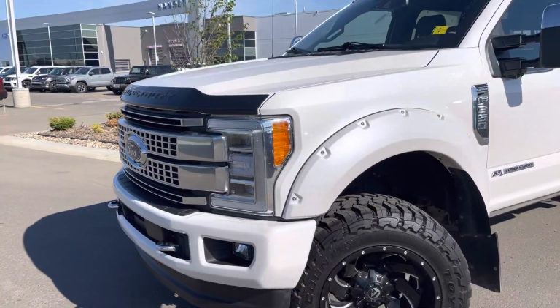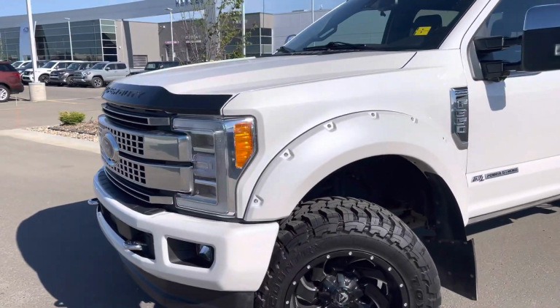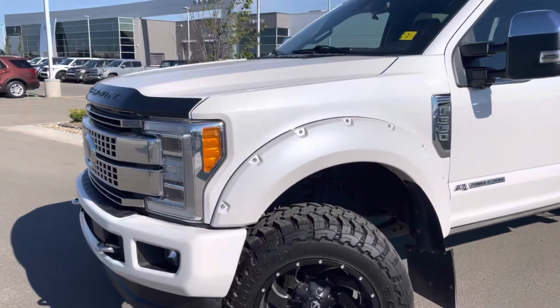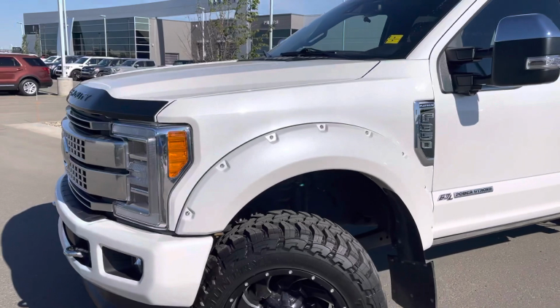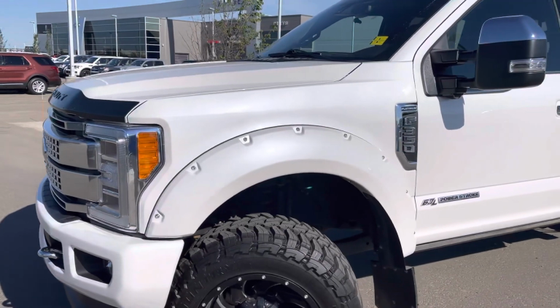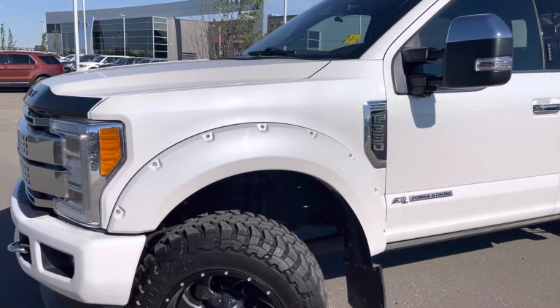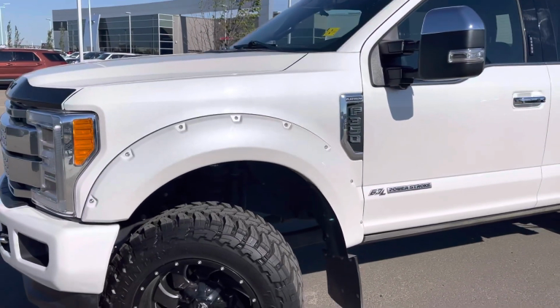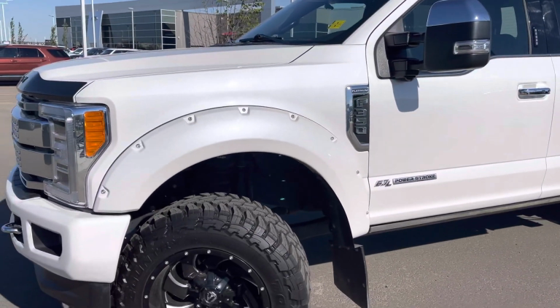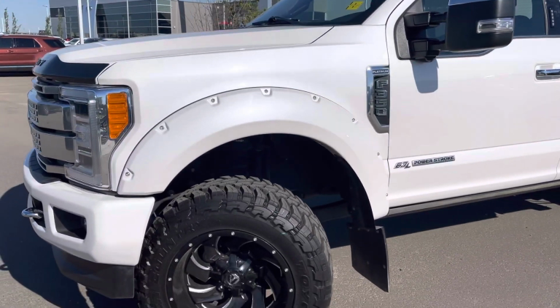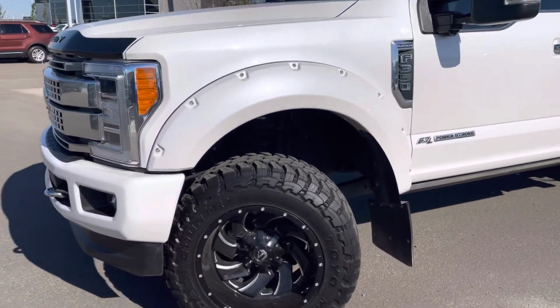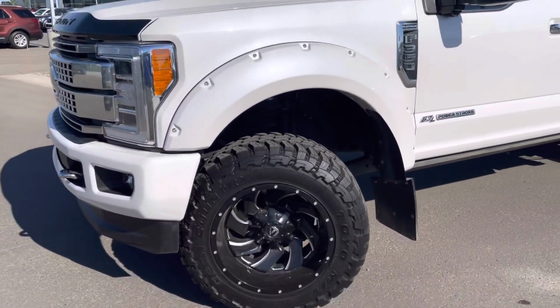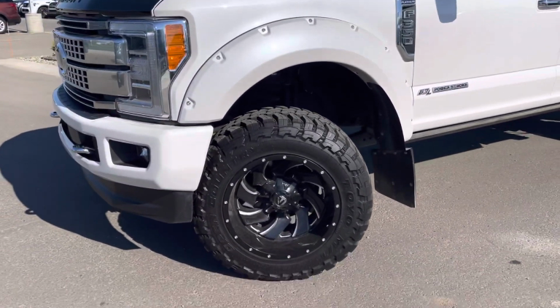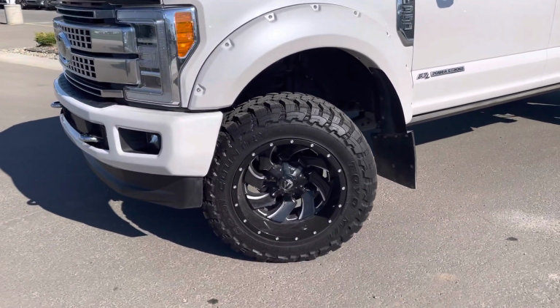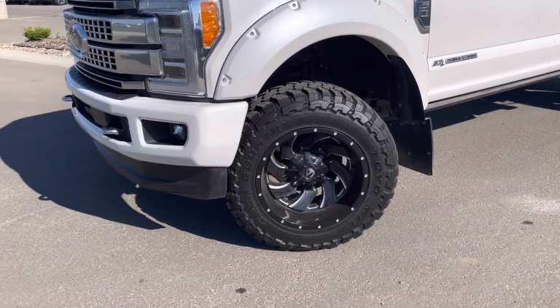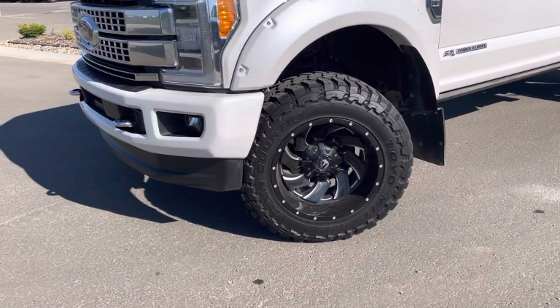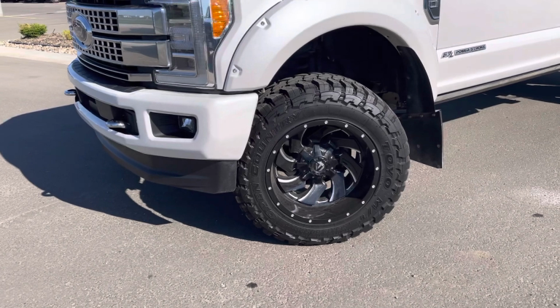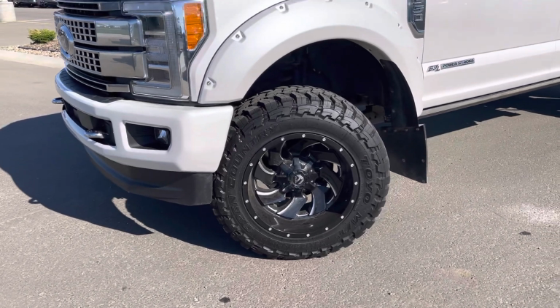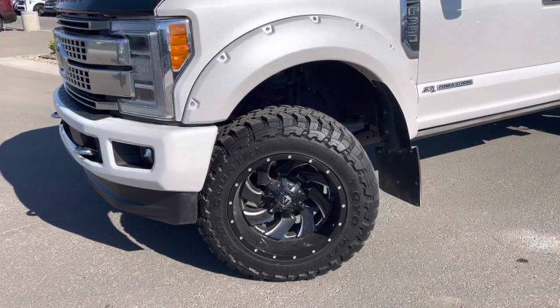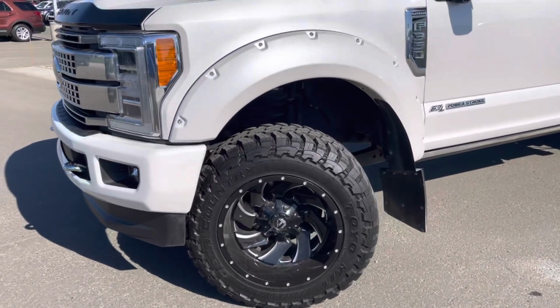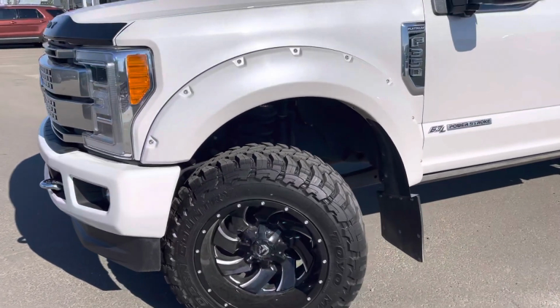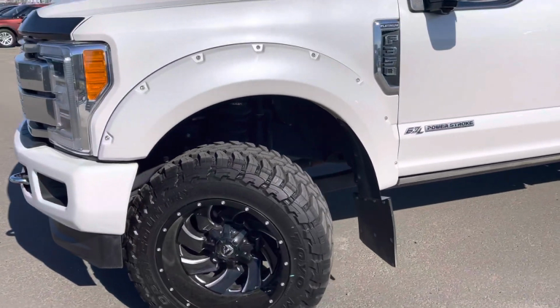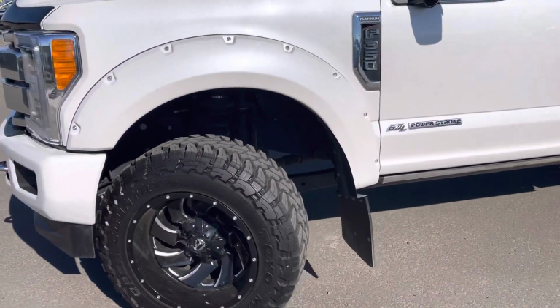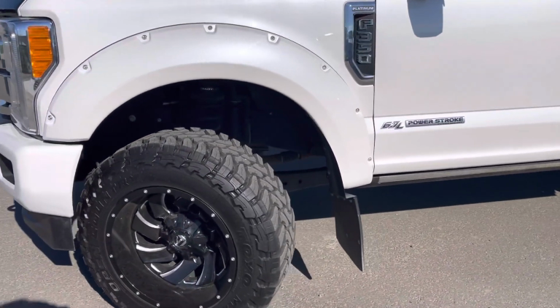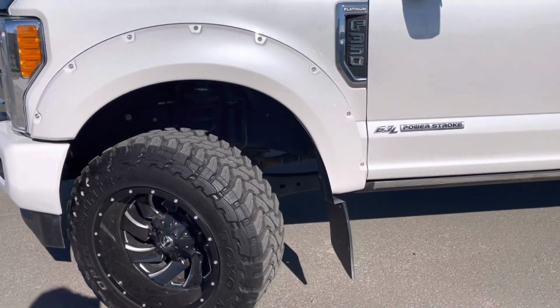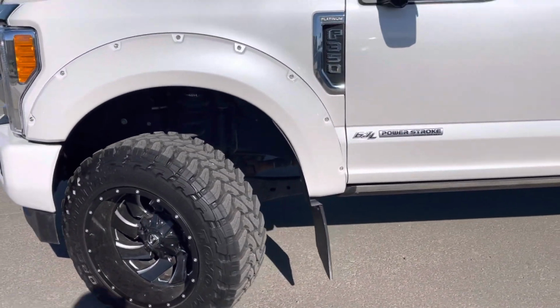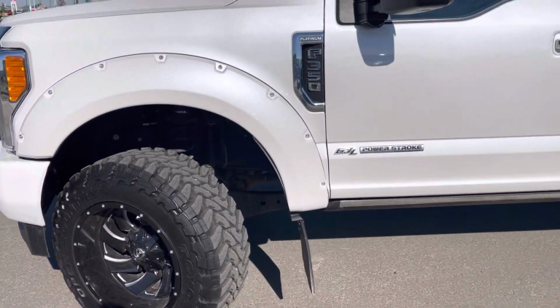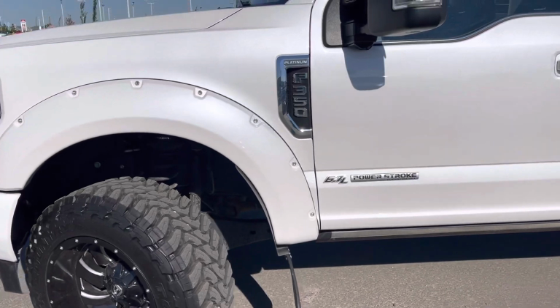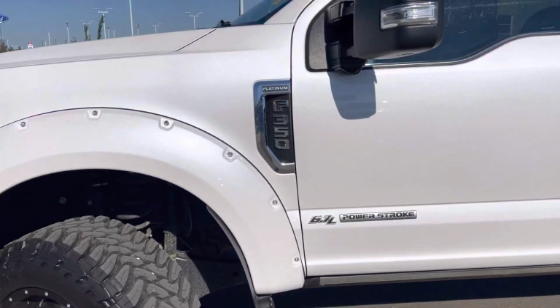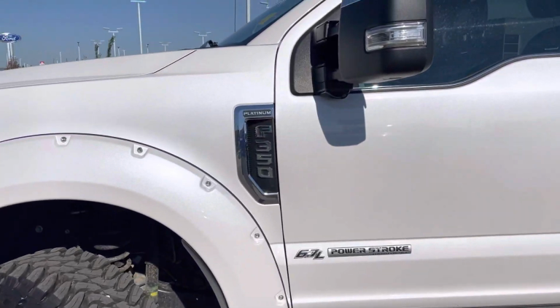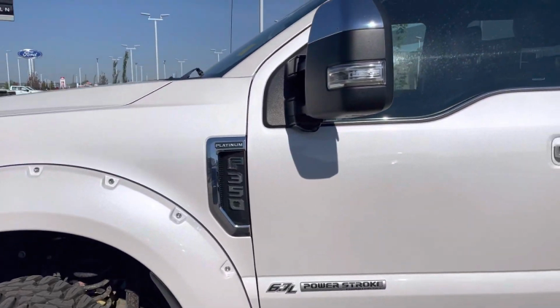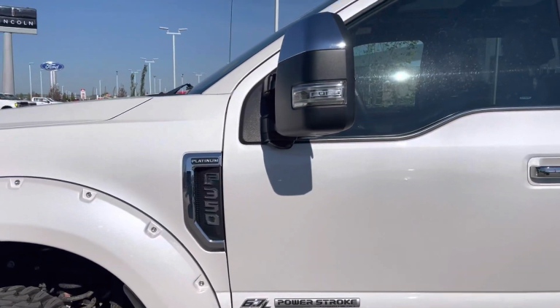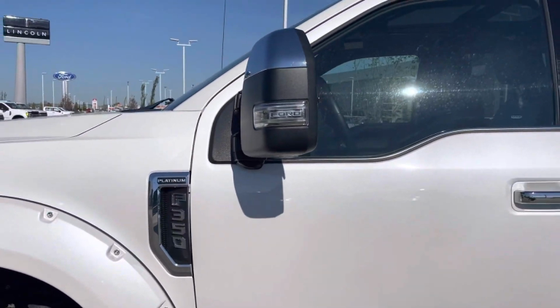Pocket fender flares painted to match this beautiful pearl white. Upgraded new Toyo mud terrain tires on fuel rims with a lift kit and nice kickback flaps to keep the paint in check. See the Platinum badging on the side — that looks so good.